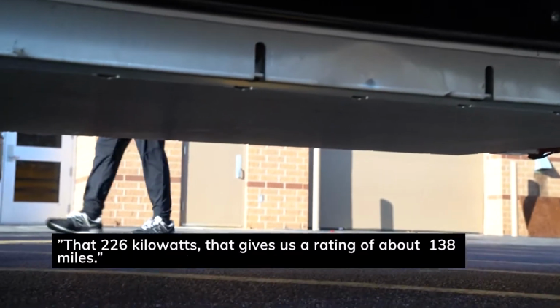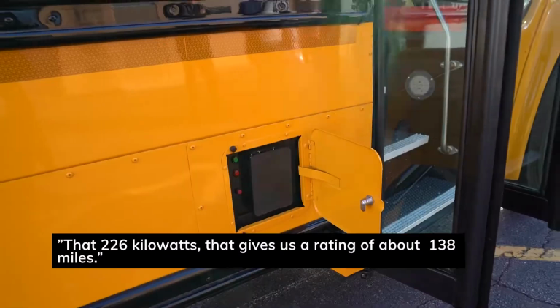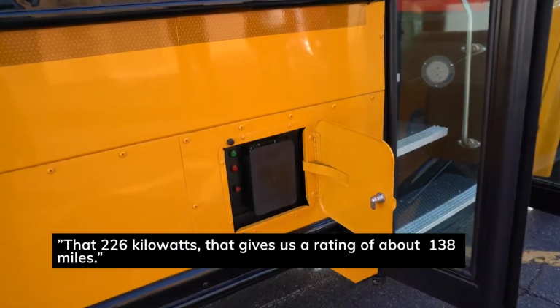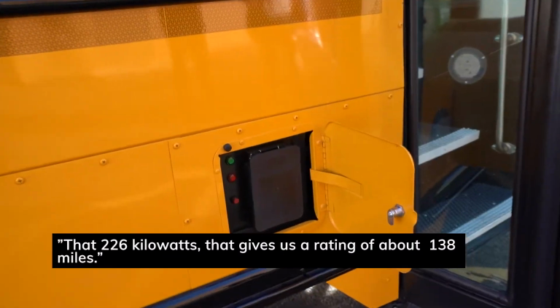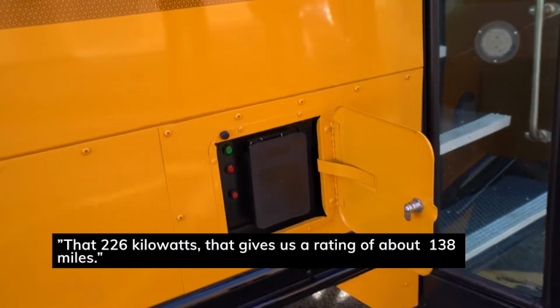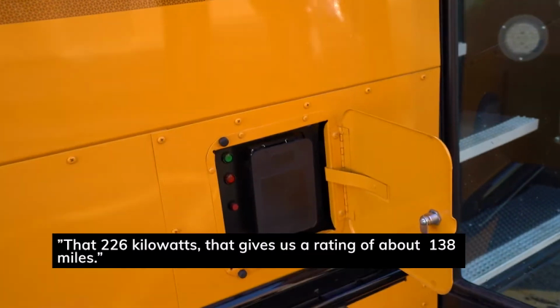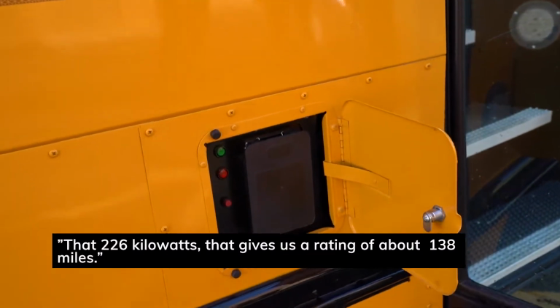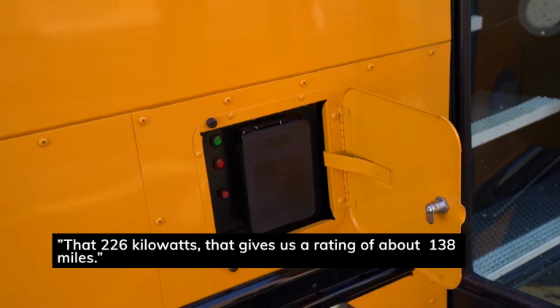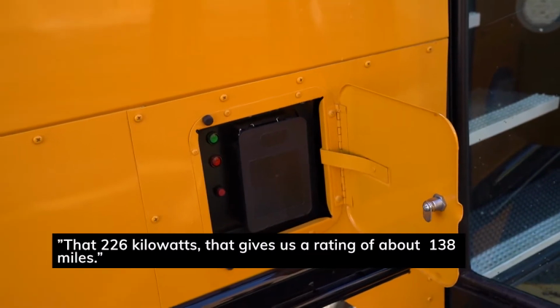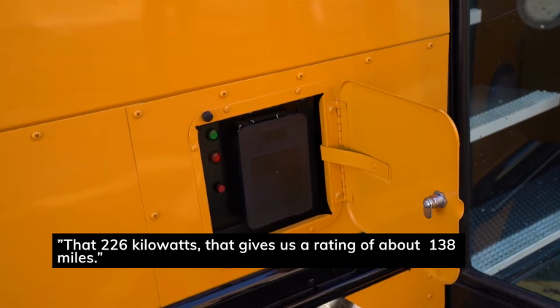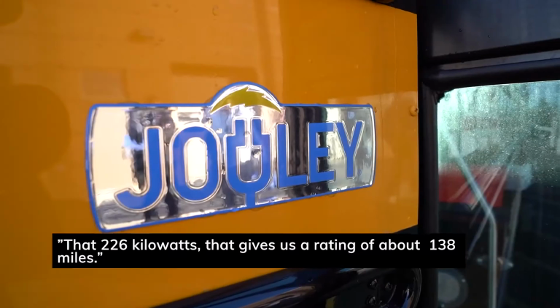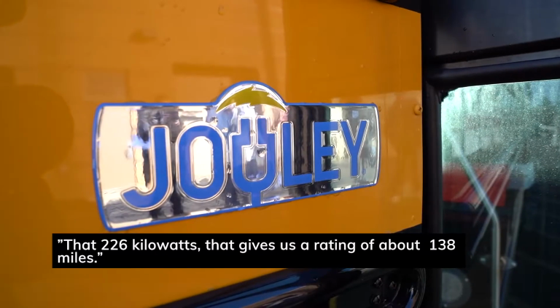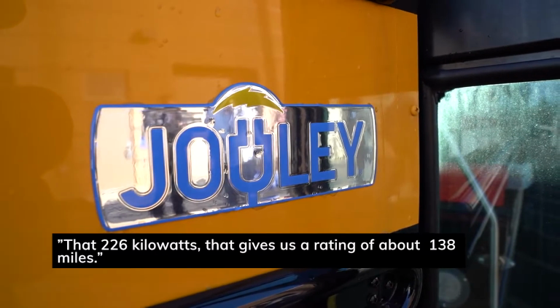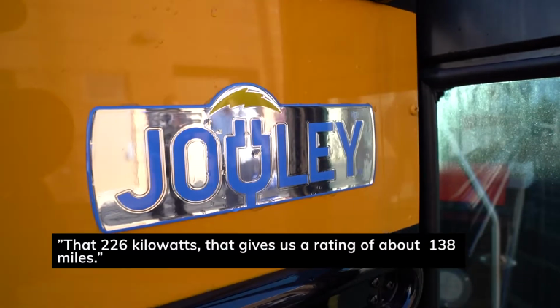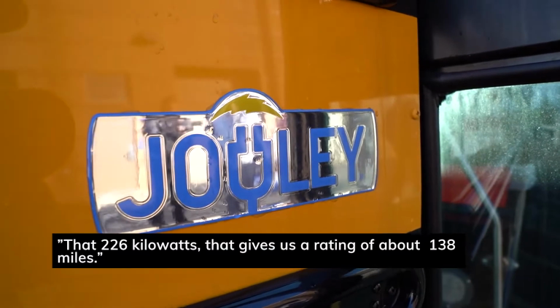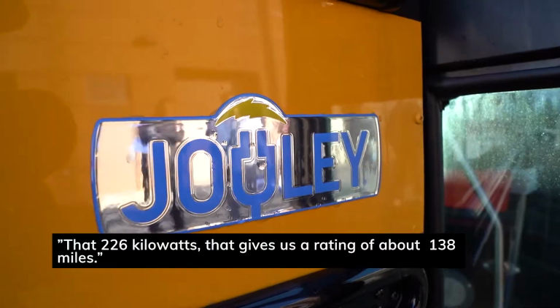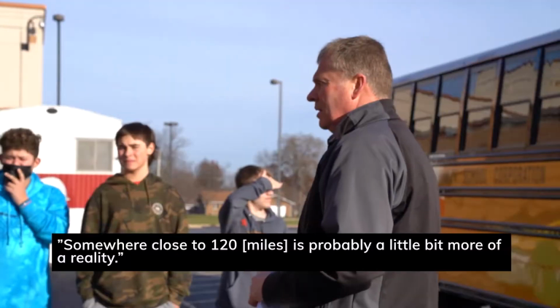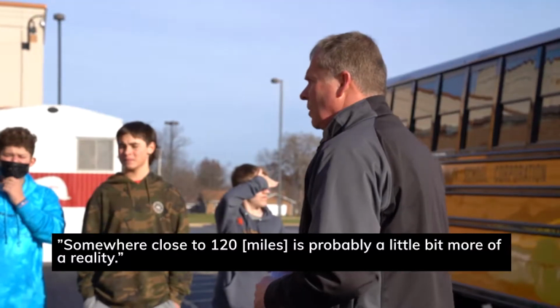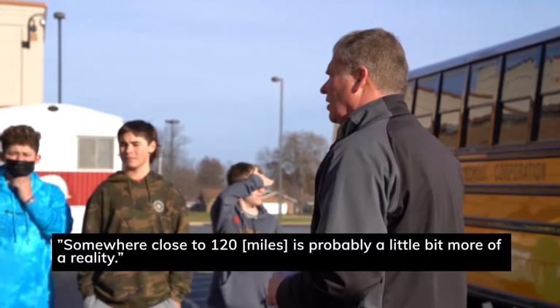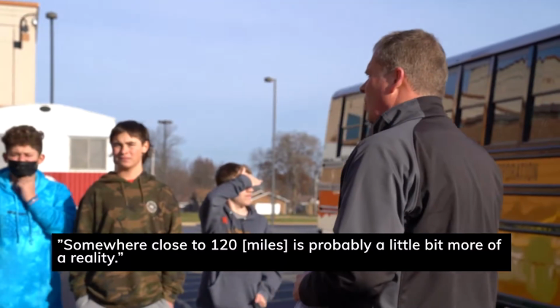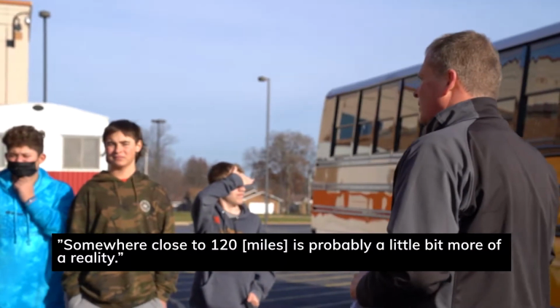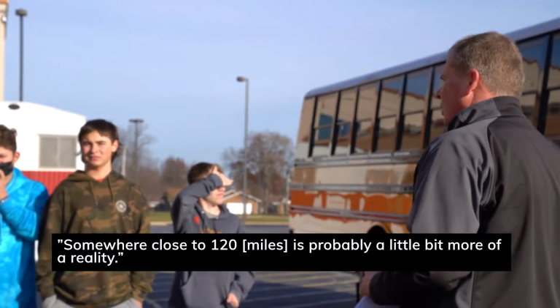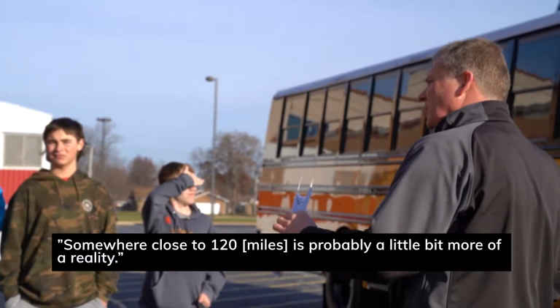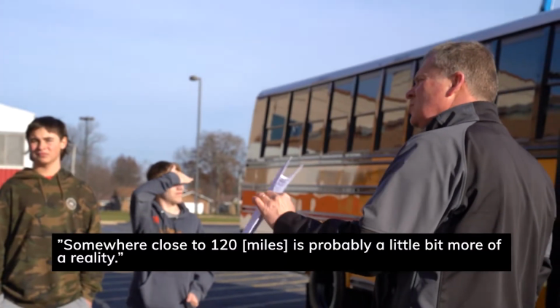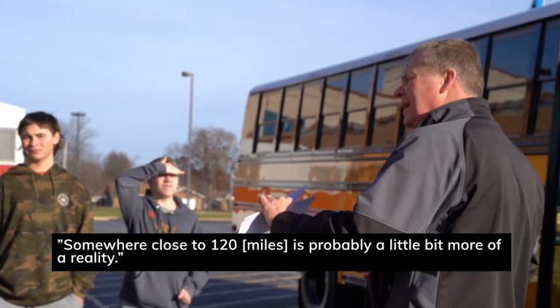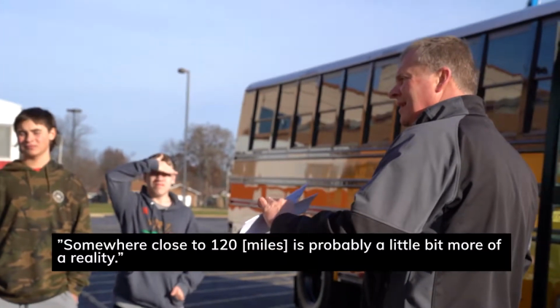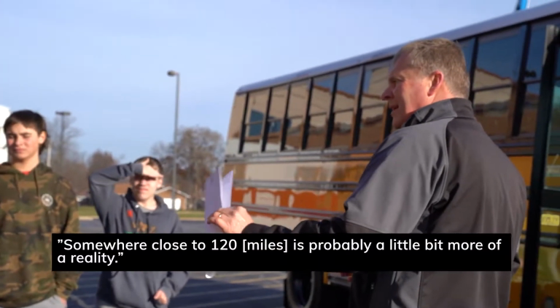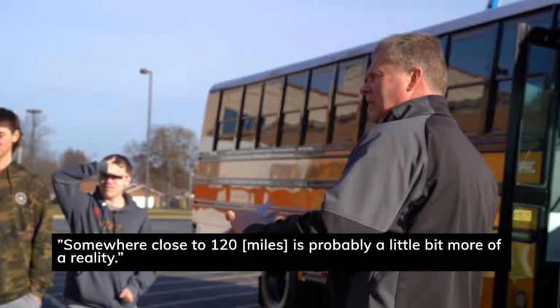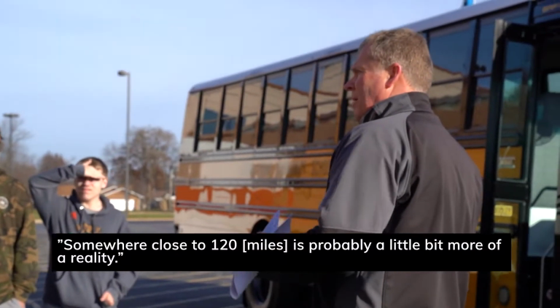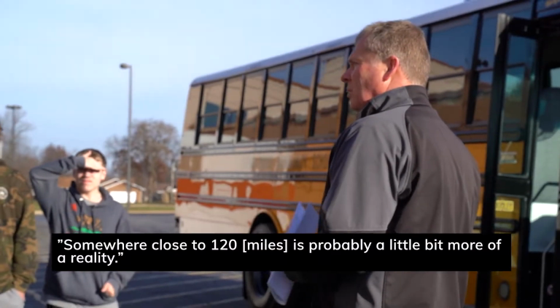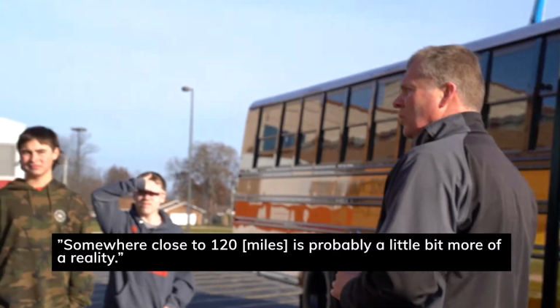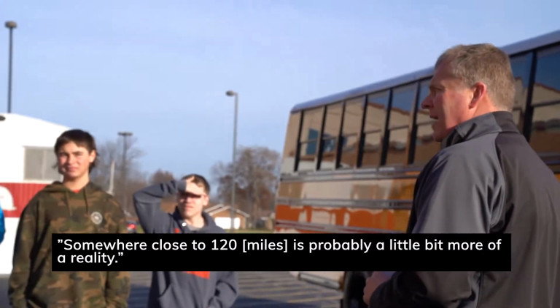That 226 kilowatts gives us a rated range of about 138 miles, though somewhere close to 120 is probably a little more the reality.